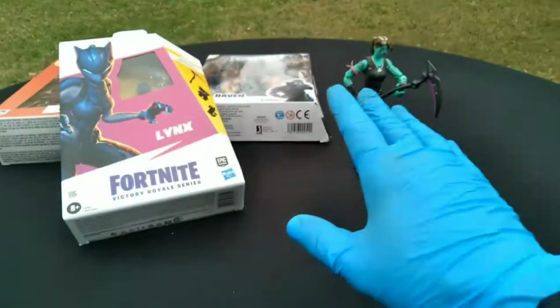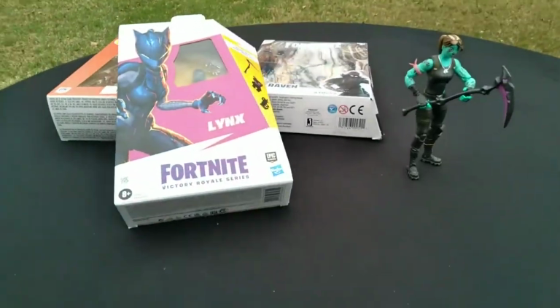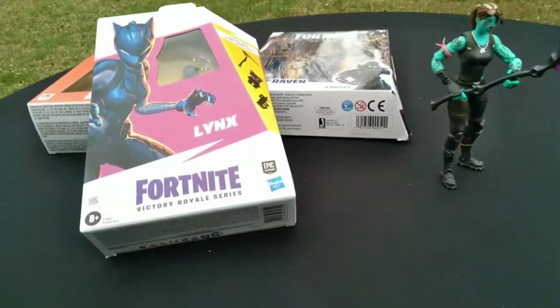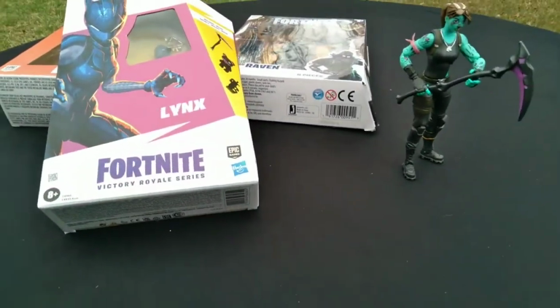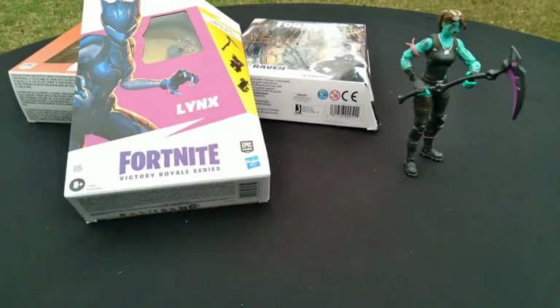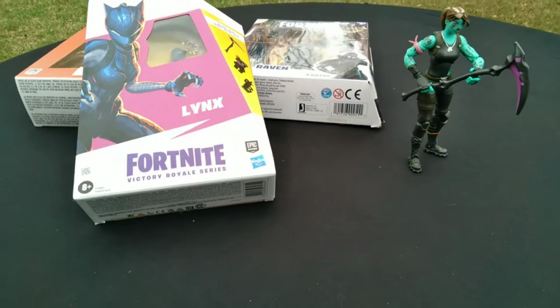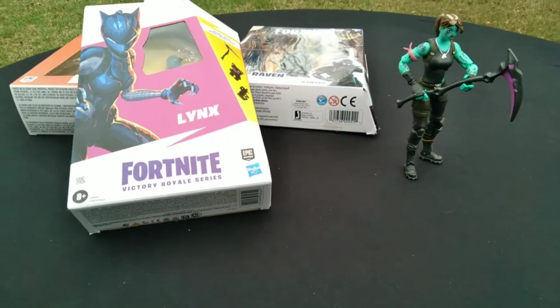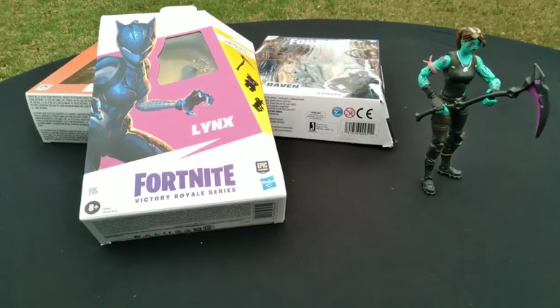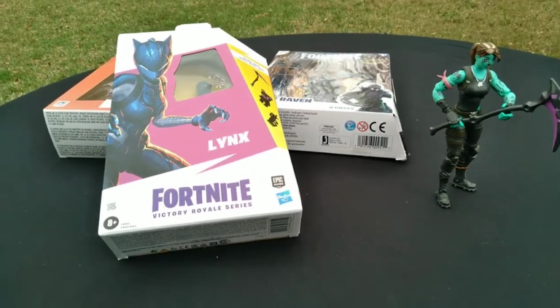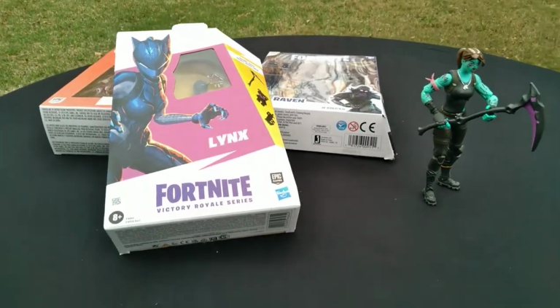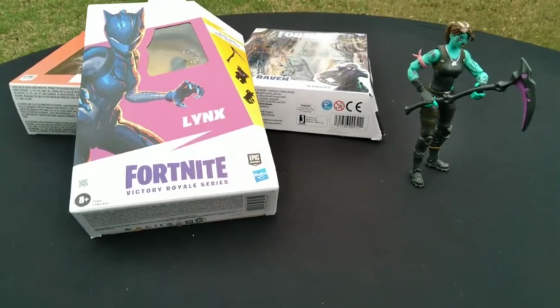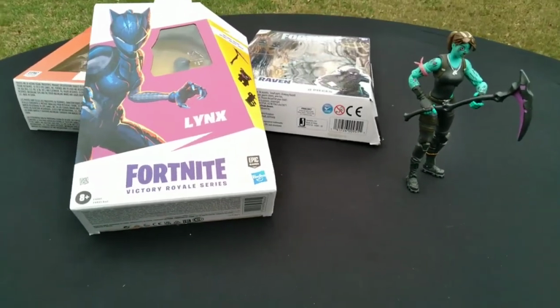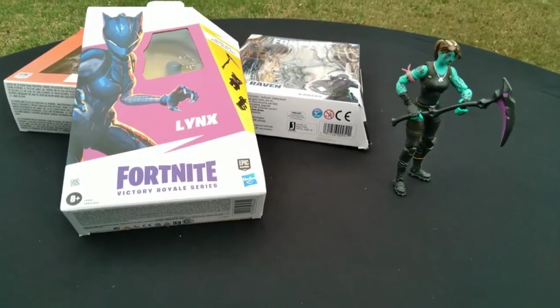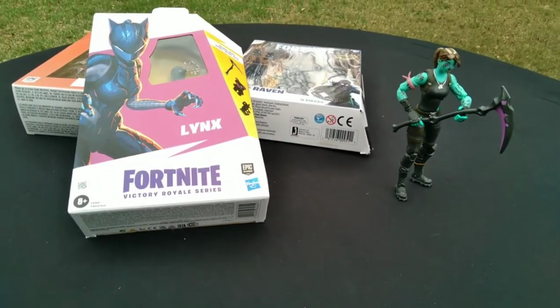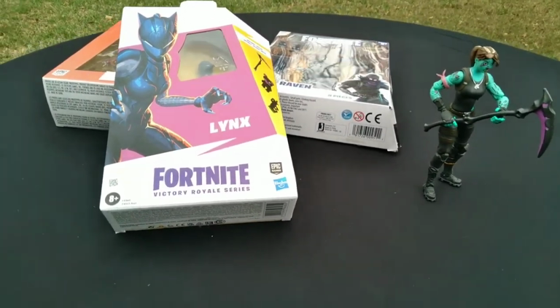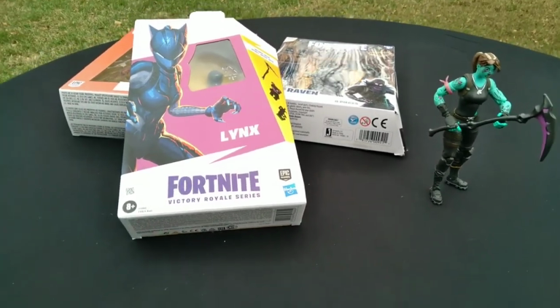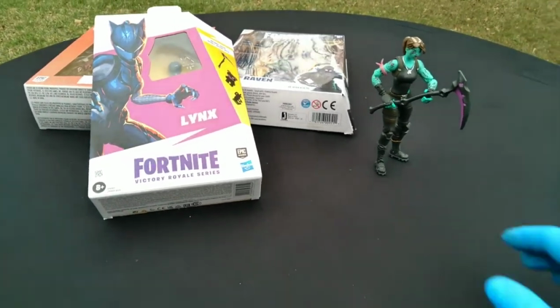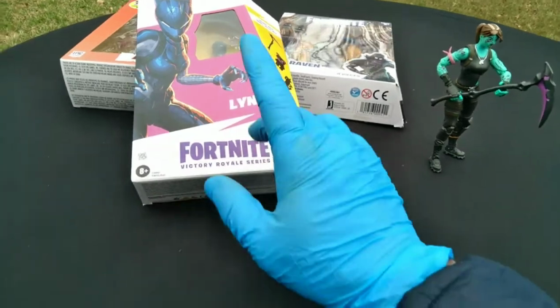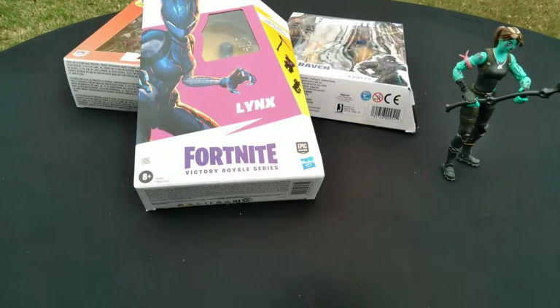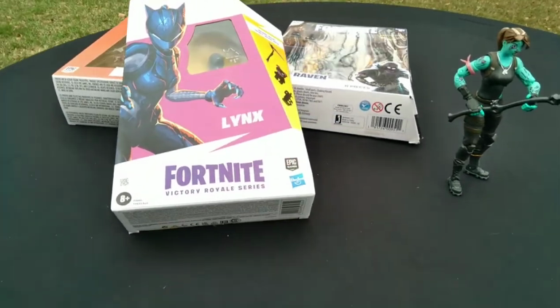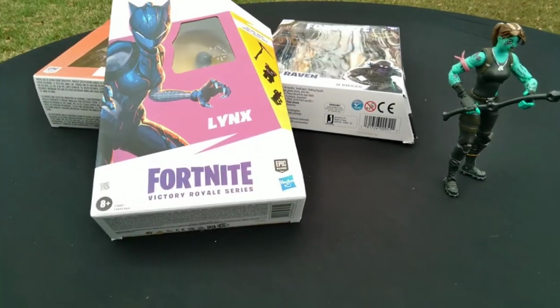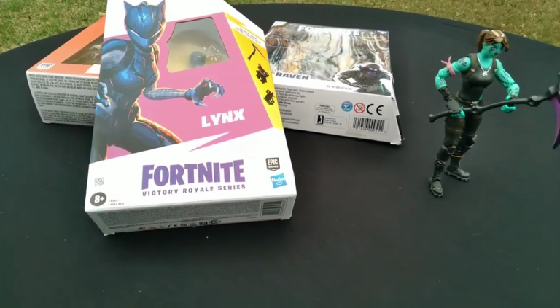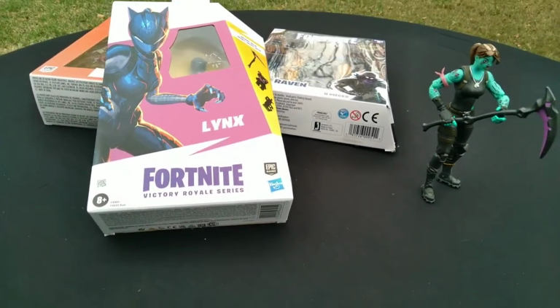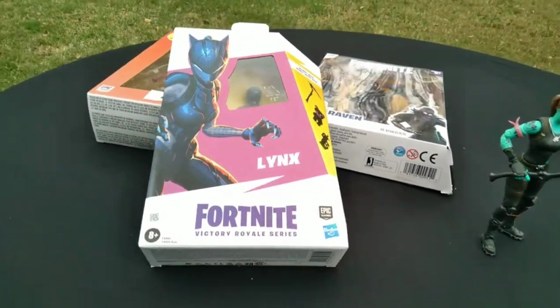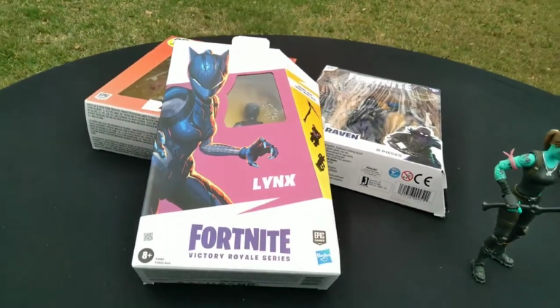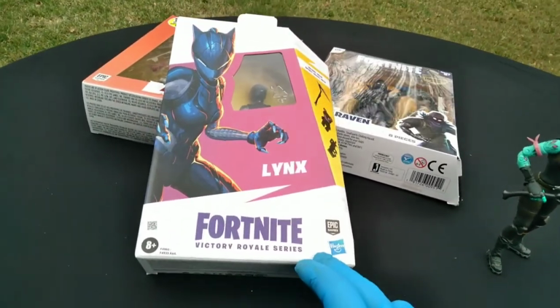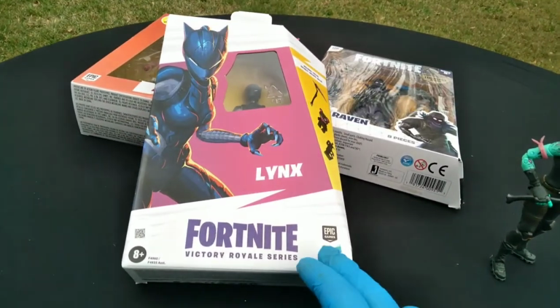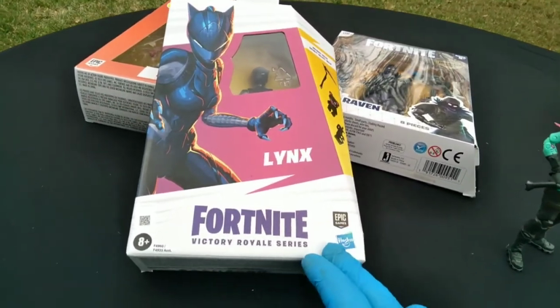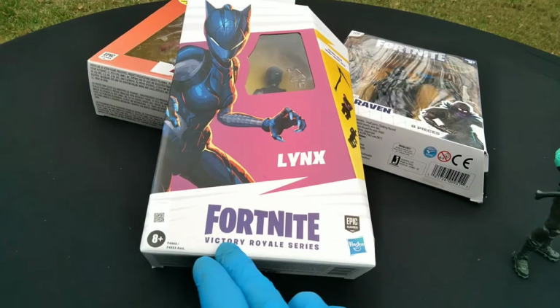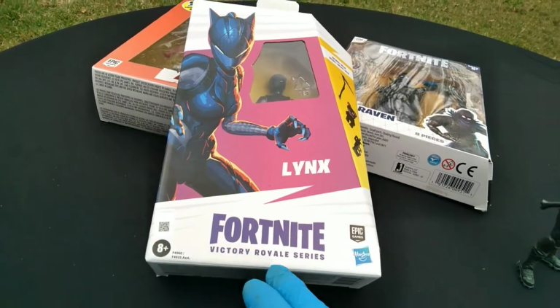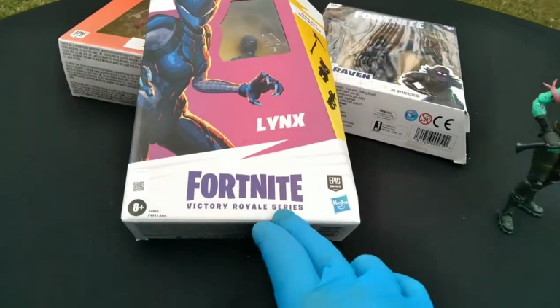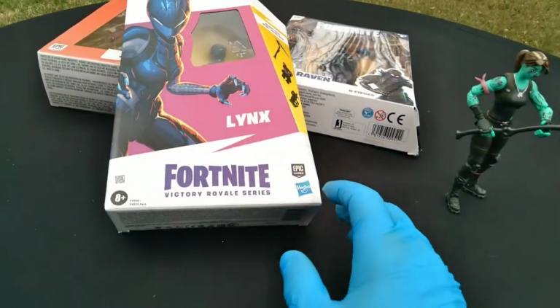What's up, Fortnite Fanatics! 20 Sanity here with Fortnite Friday, and there's a new figure series on the block. It's of course the Hasbro figures — the Hasbro Fortnite Victory Royale series.